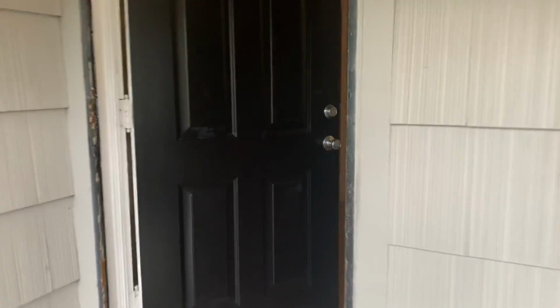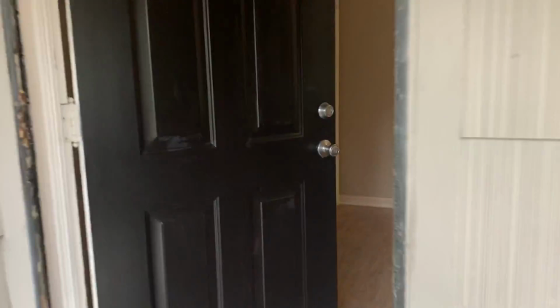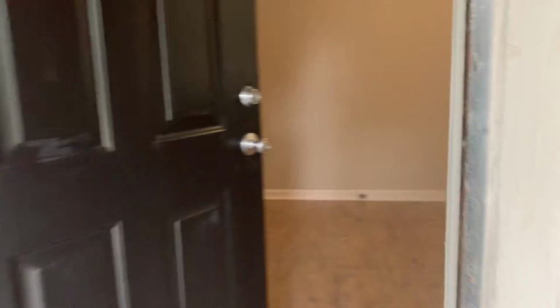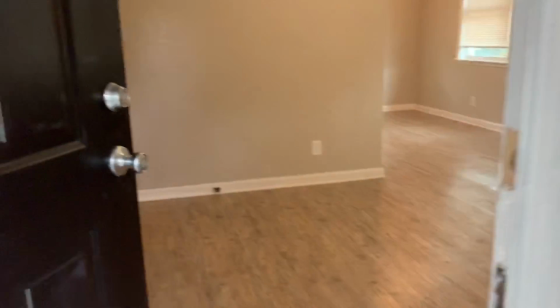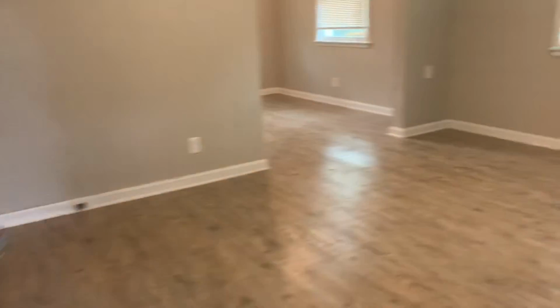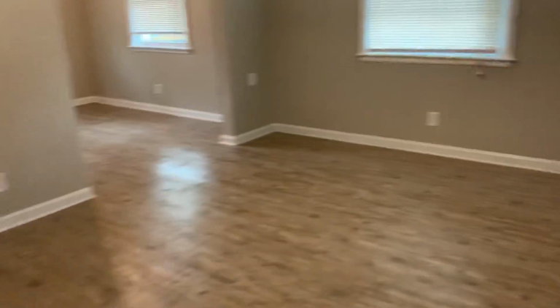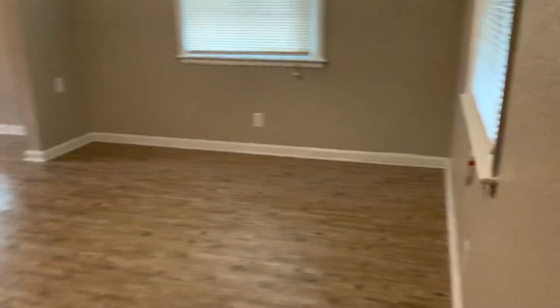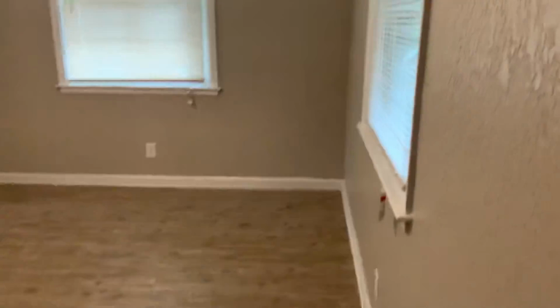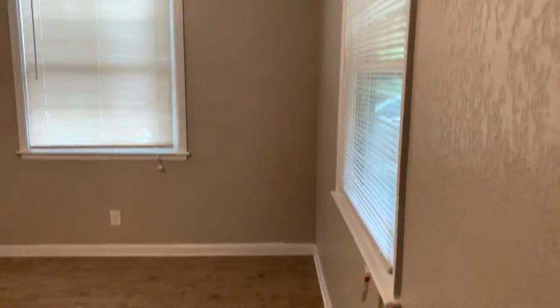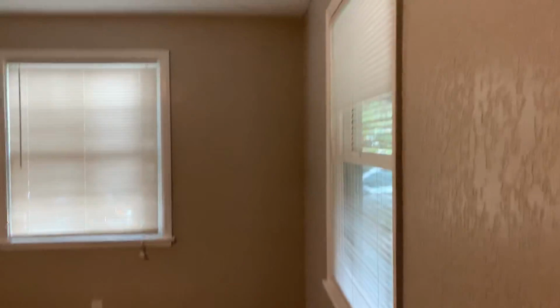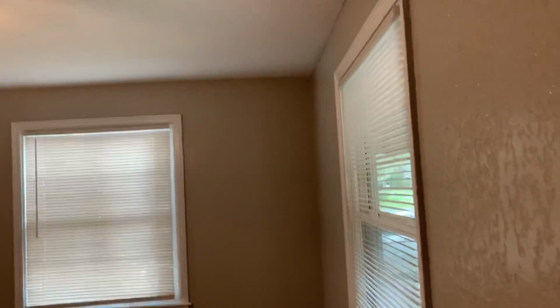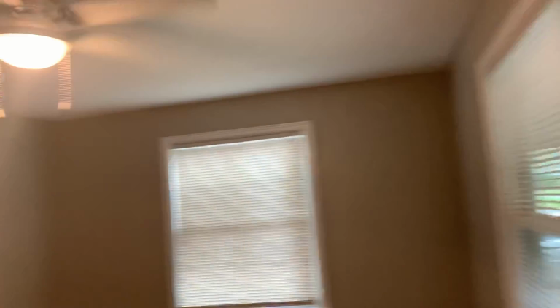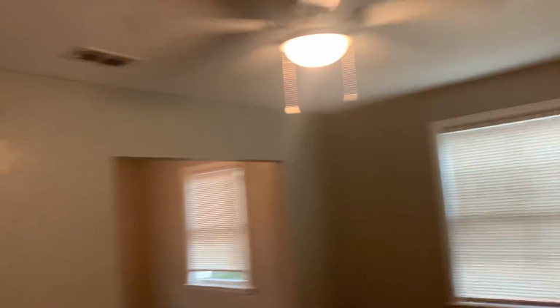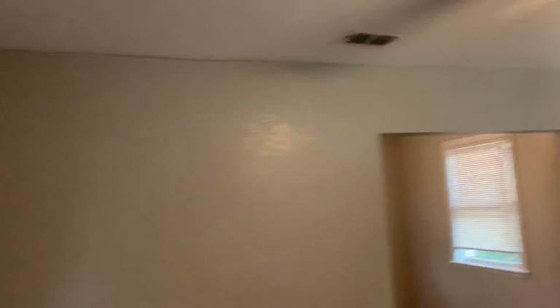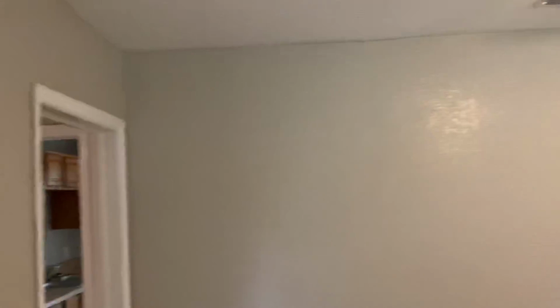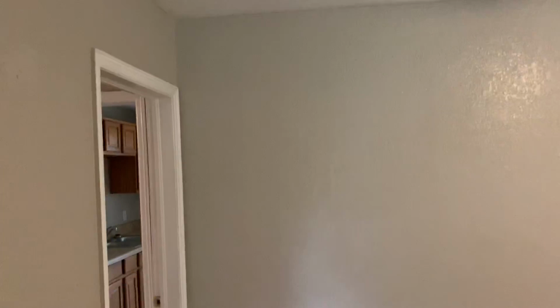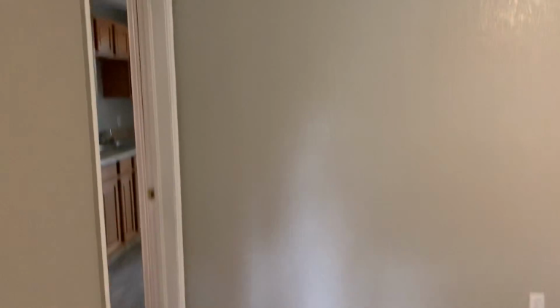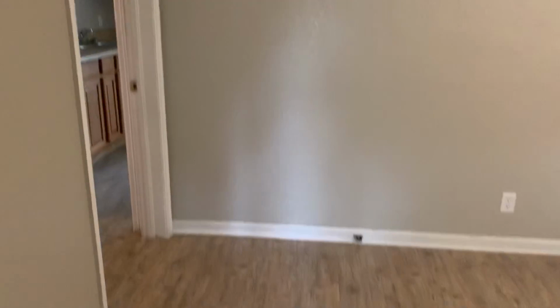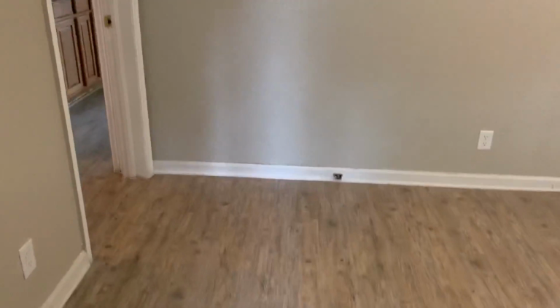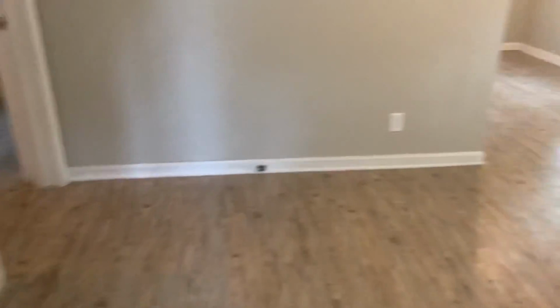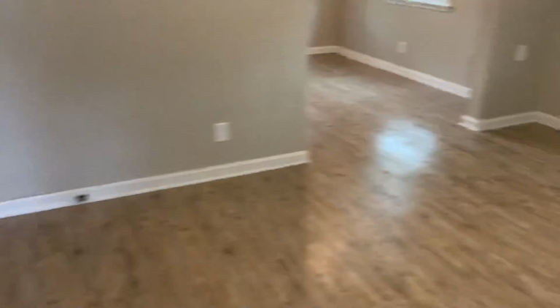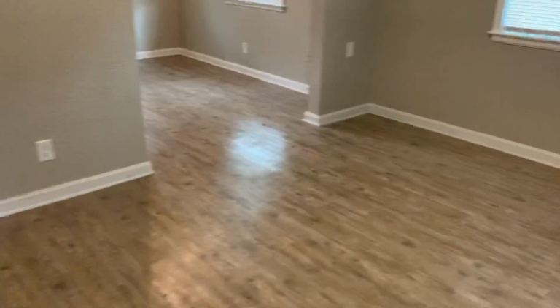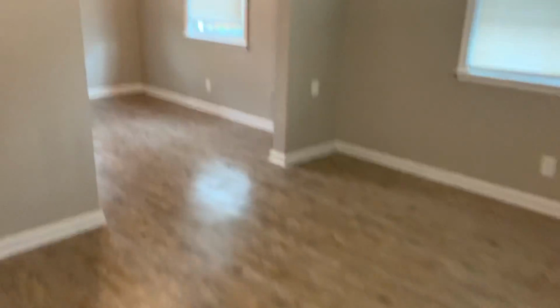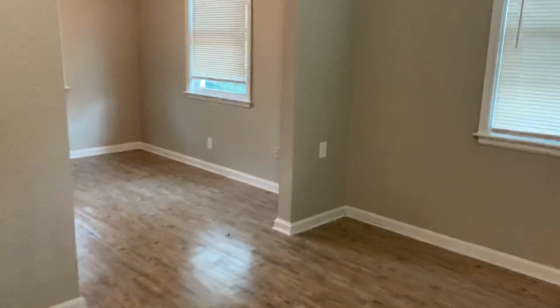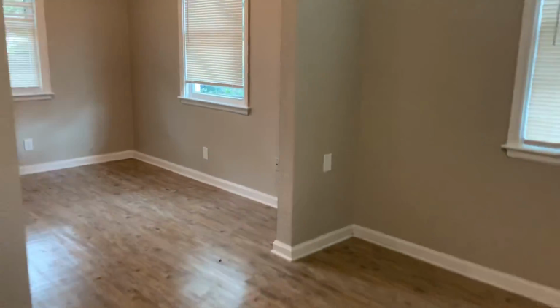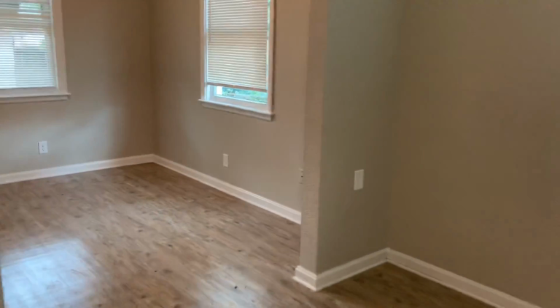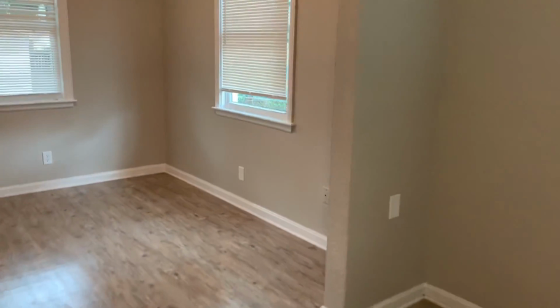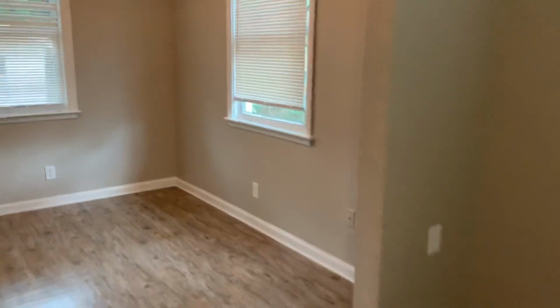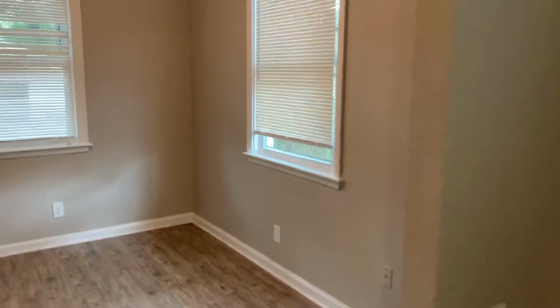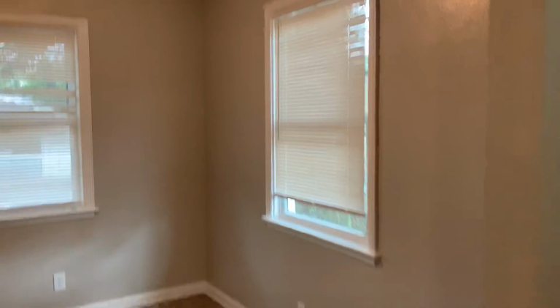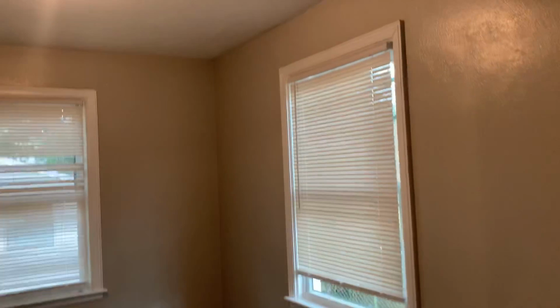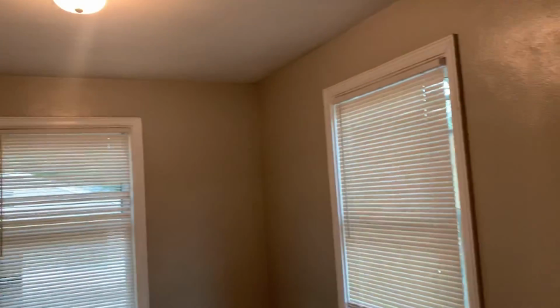As we enter the home, you can see we have installed new vinyl plank flooring throughout. The first thing we walk into is your living room, followed by your dining area.